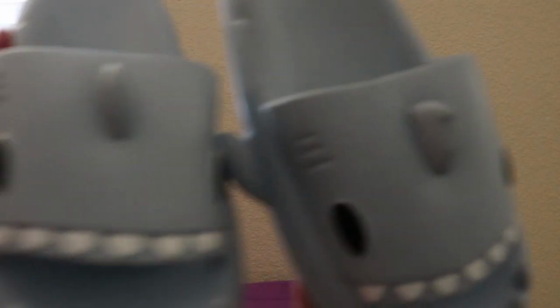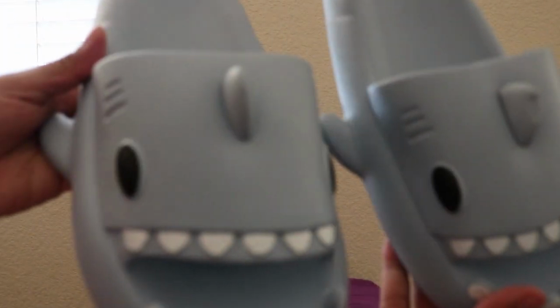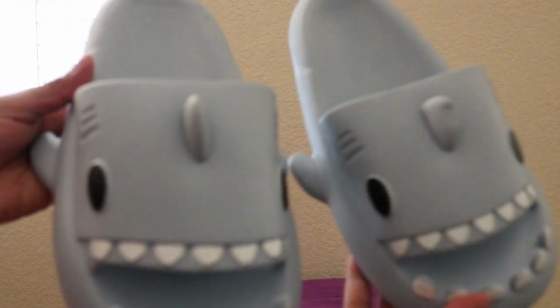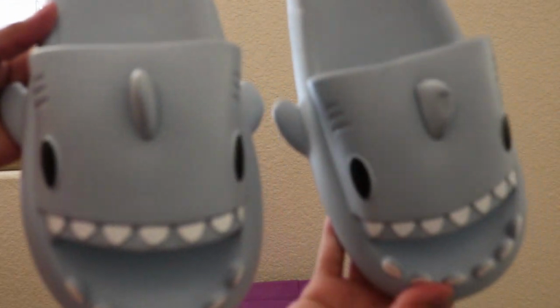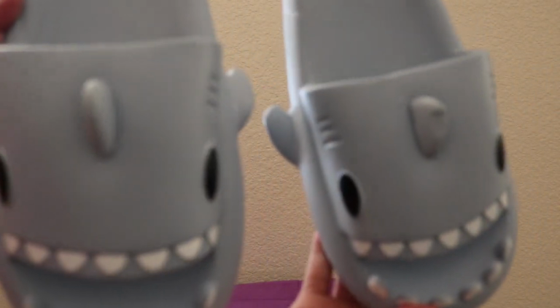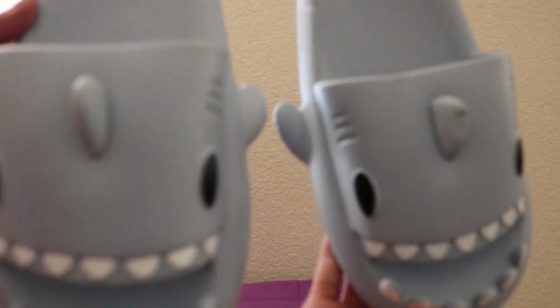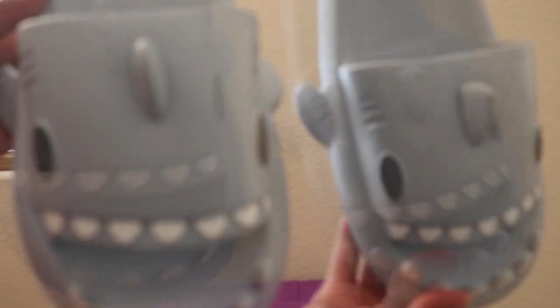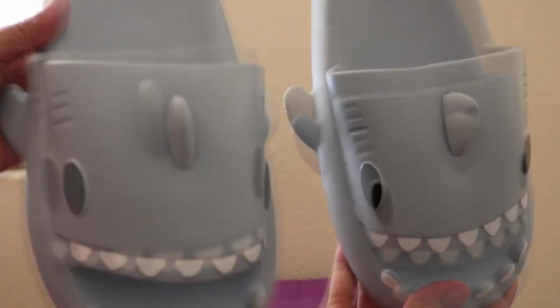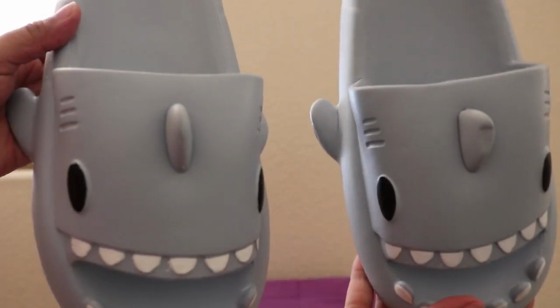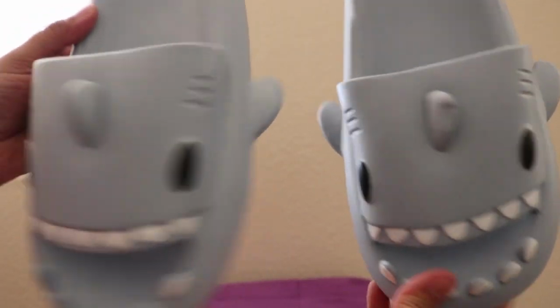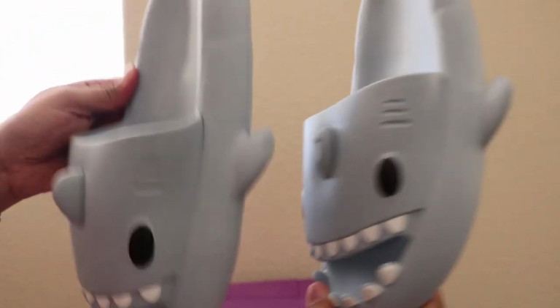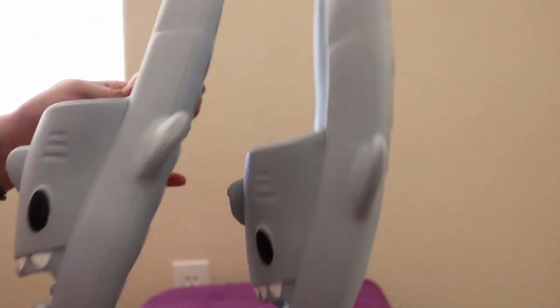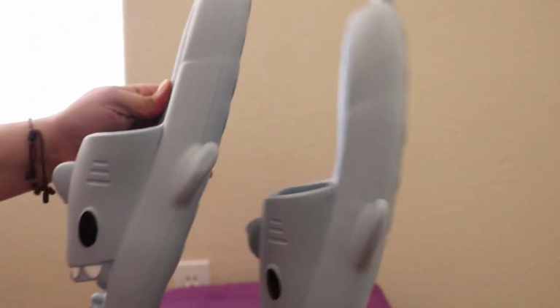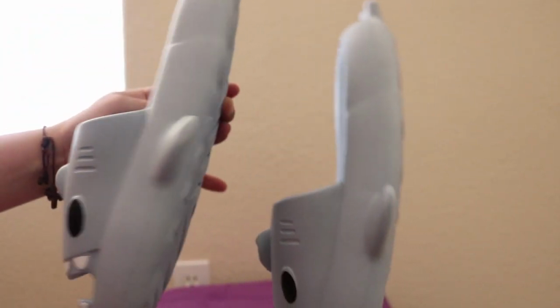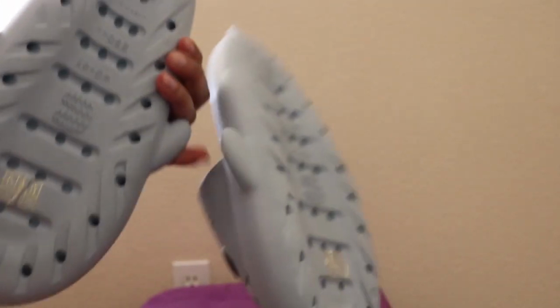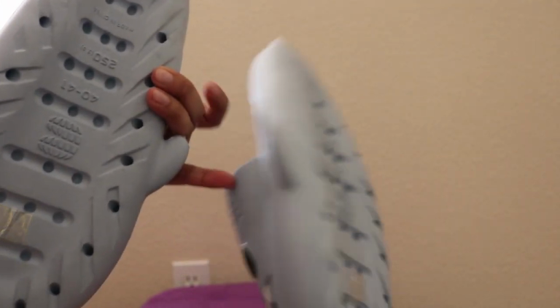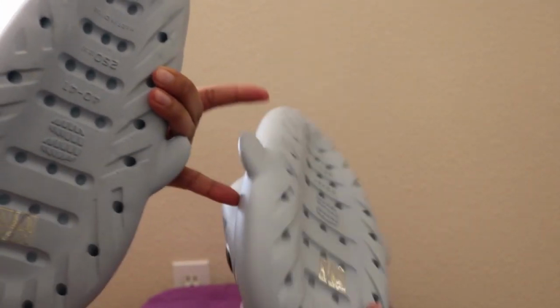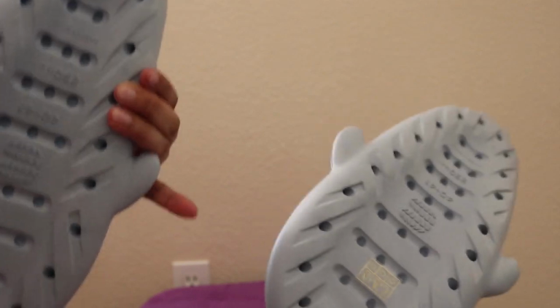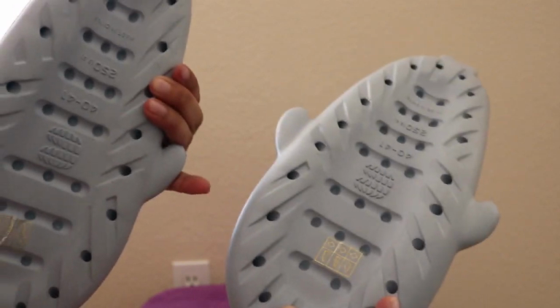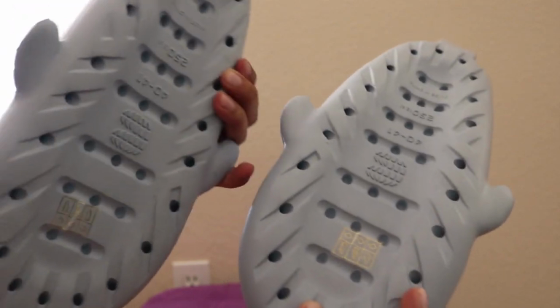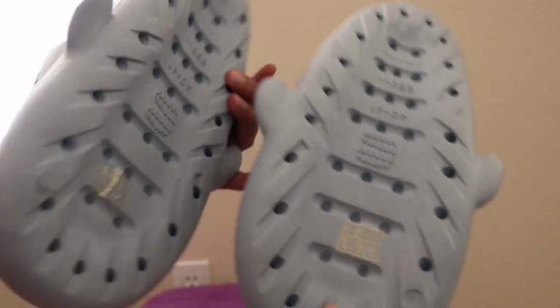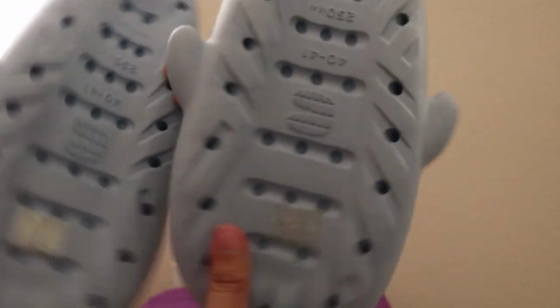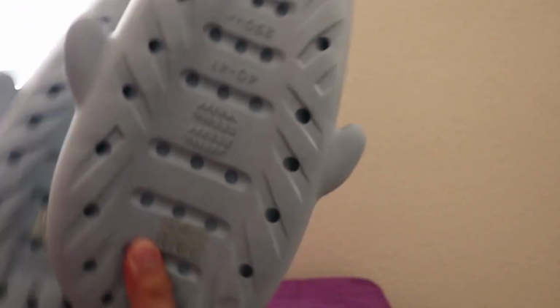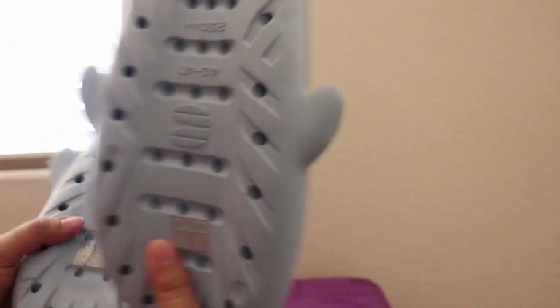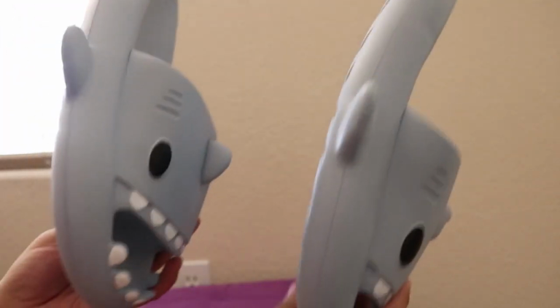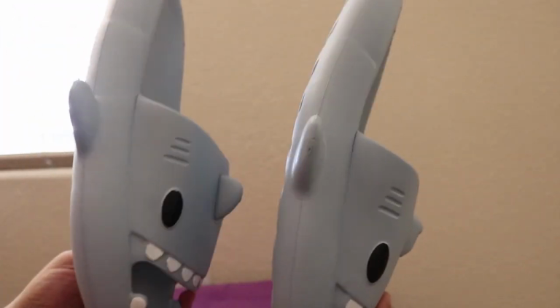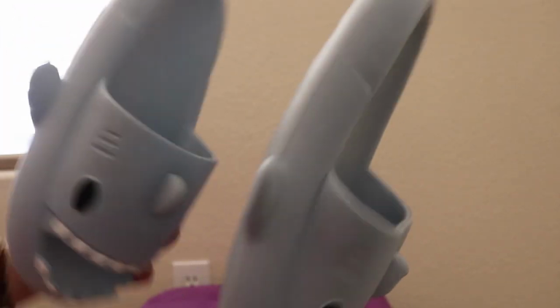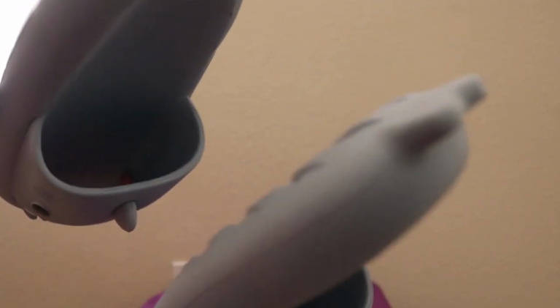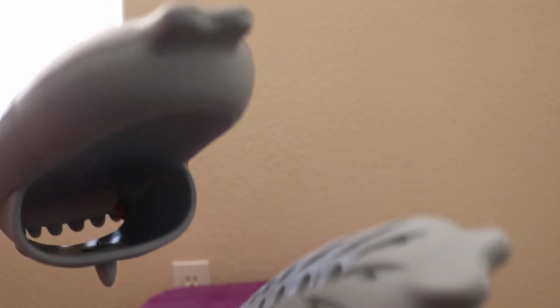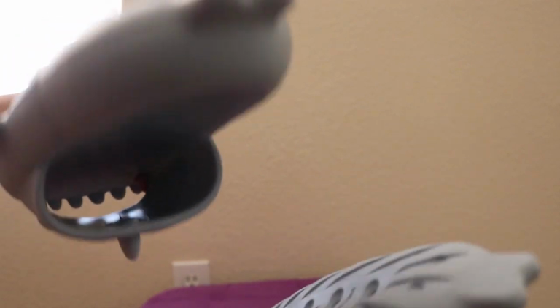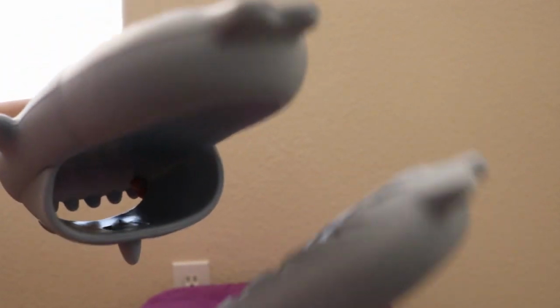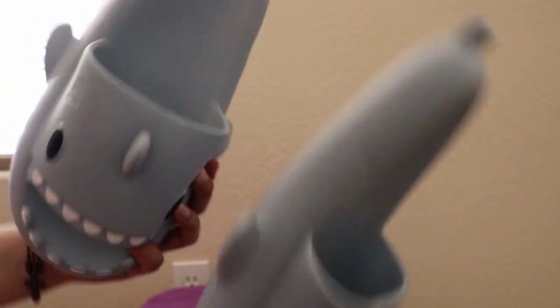So this is what they look like. This is the front, the side, the bottom, this side, and the back.